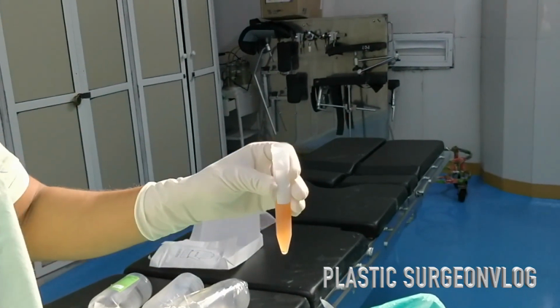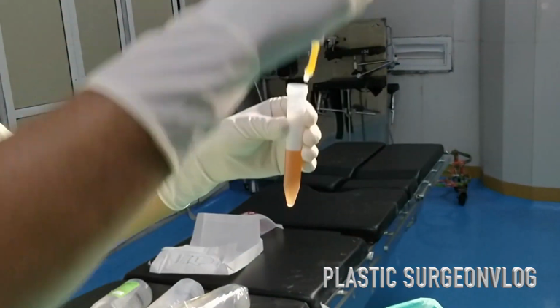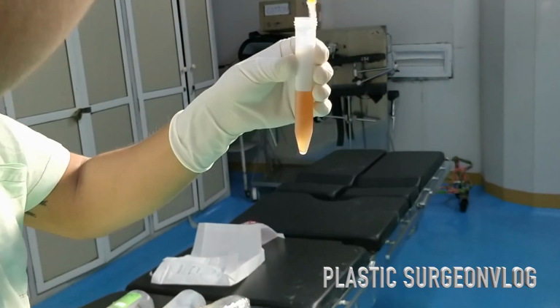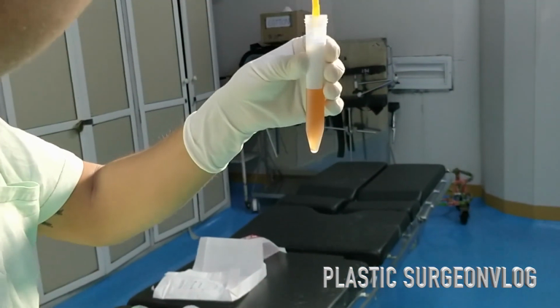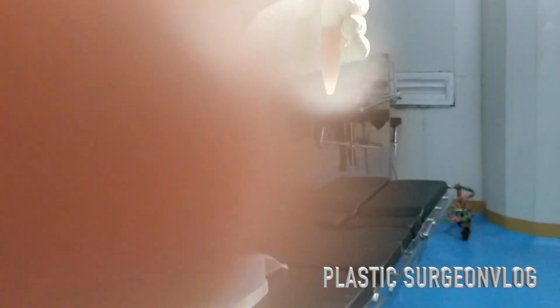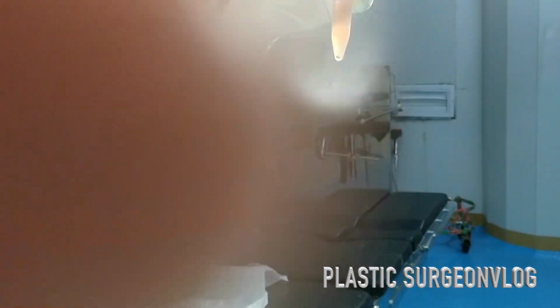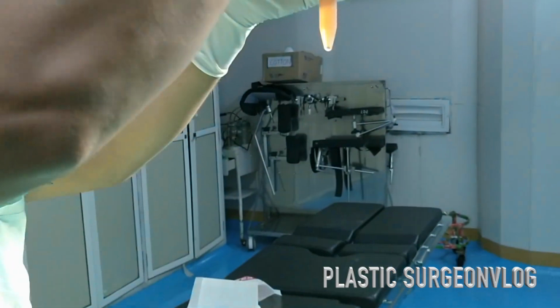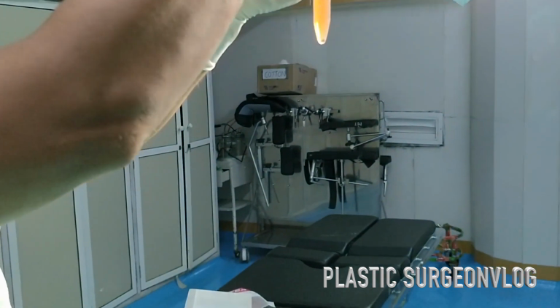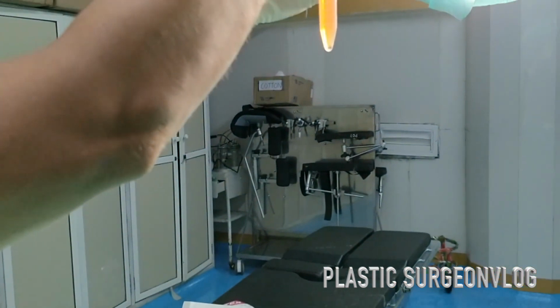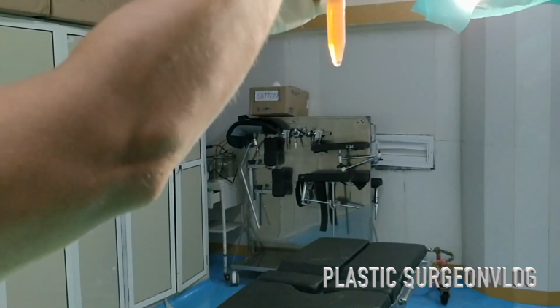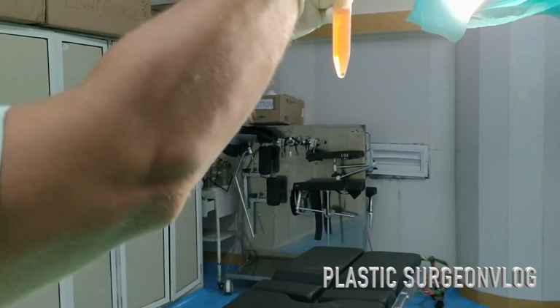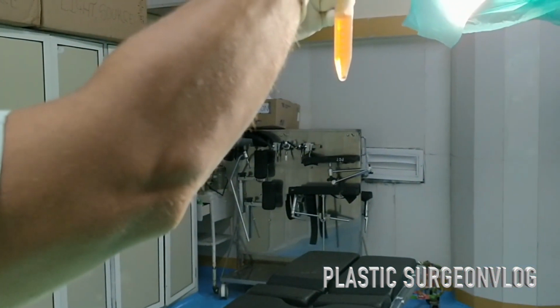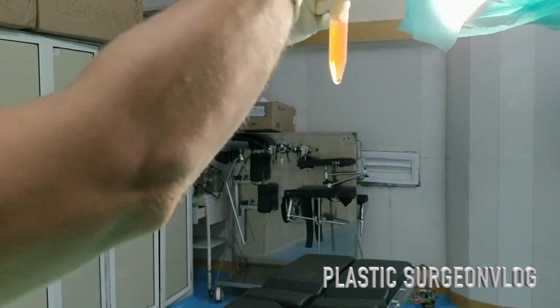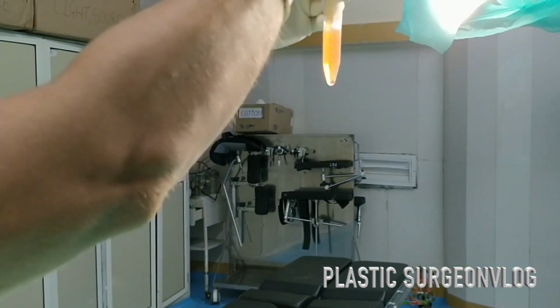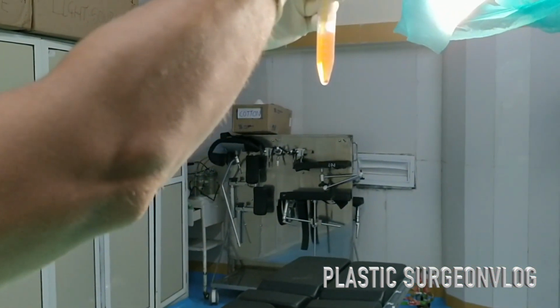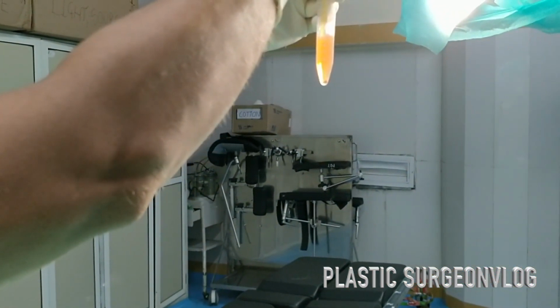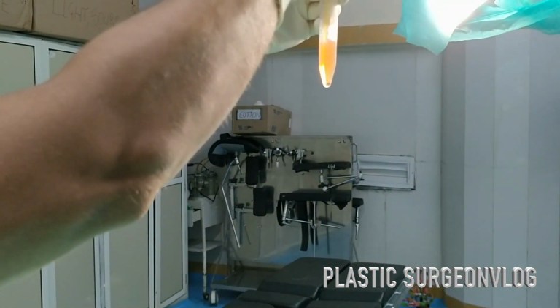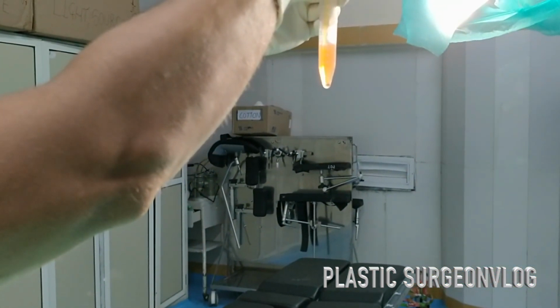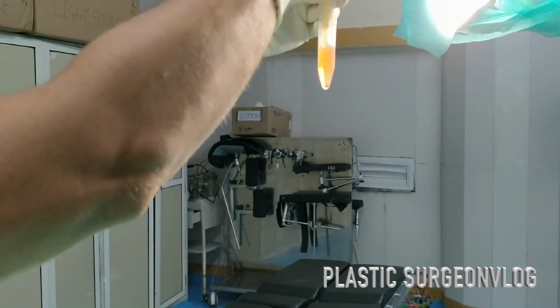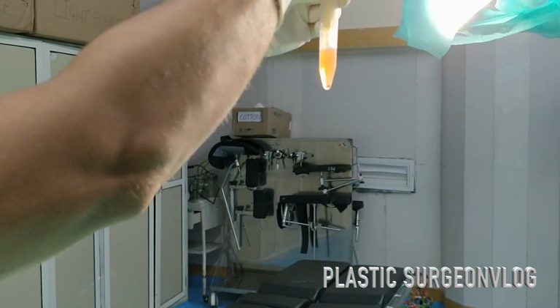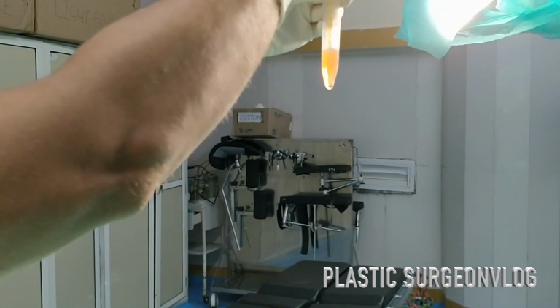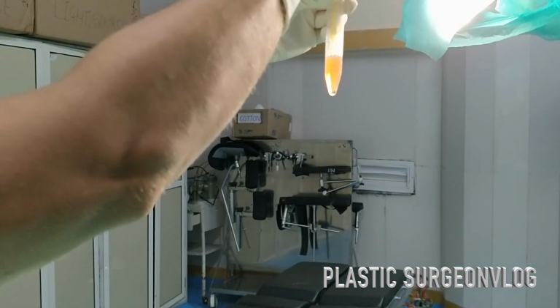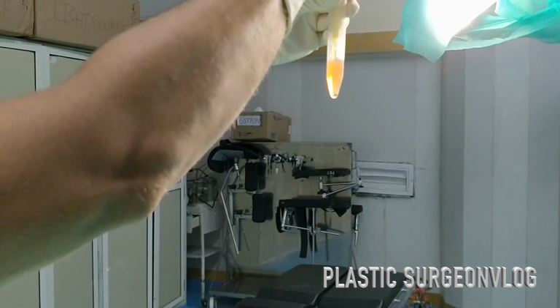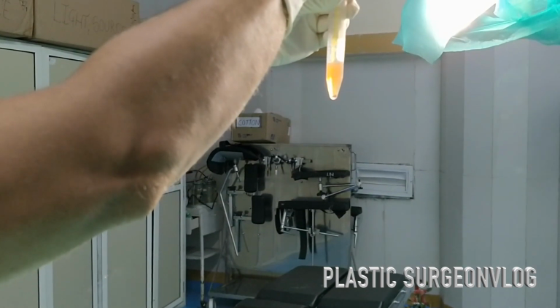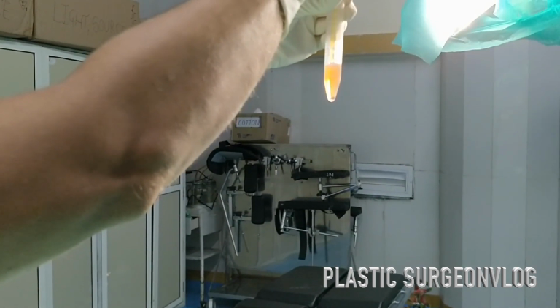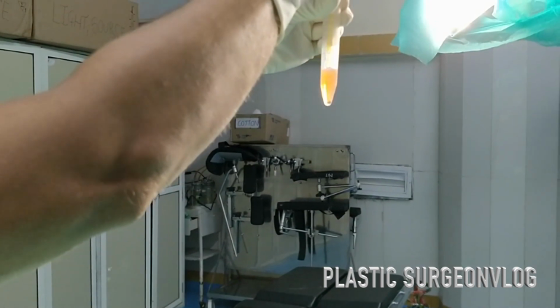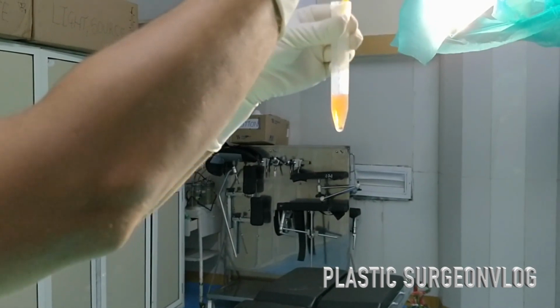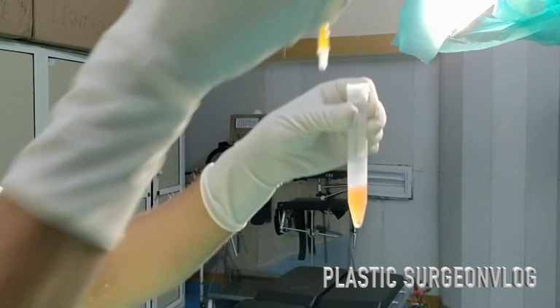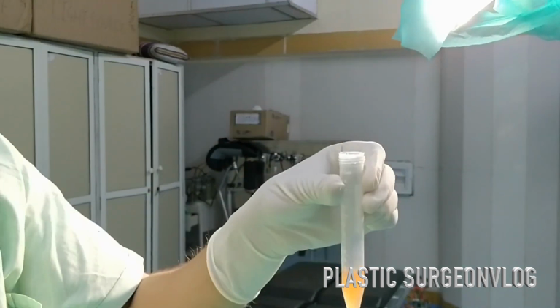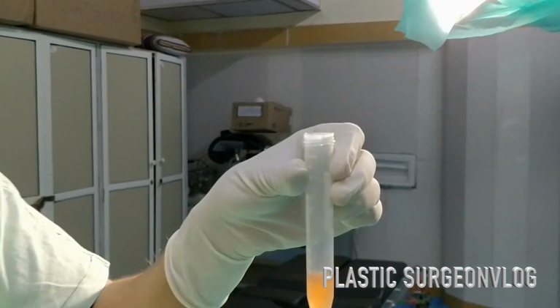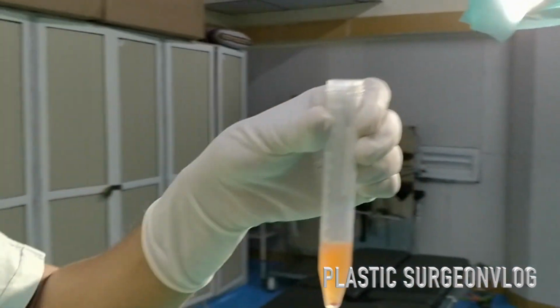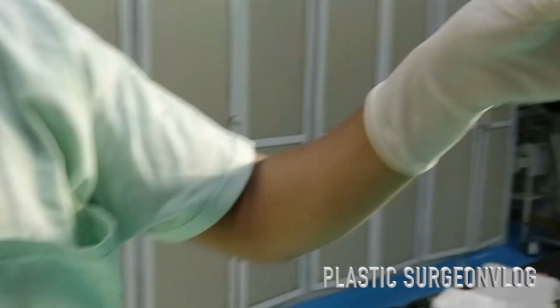Here I am discarding the upper layer of this solution, which is the platelet poor plasma, and I am collecting the lower layer, which is the platelet-rich plasma.